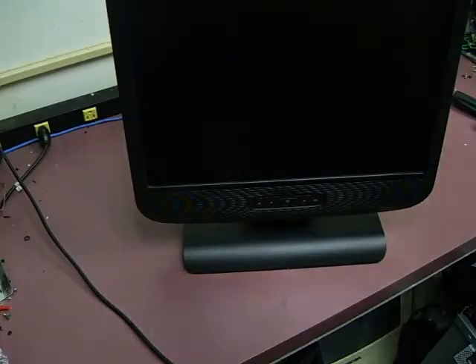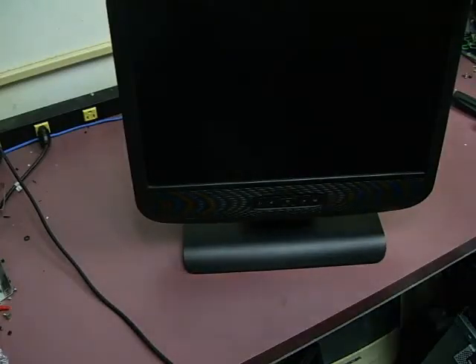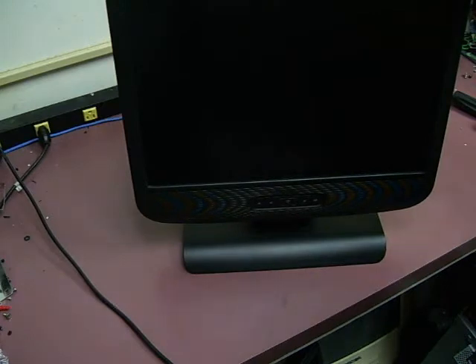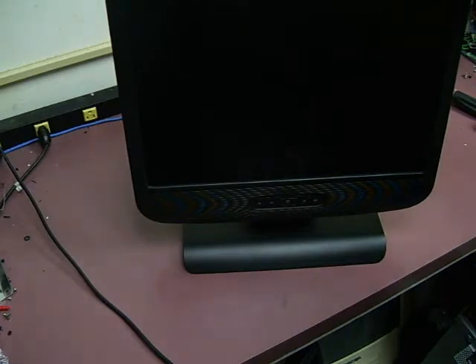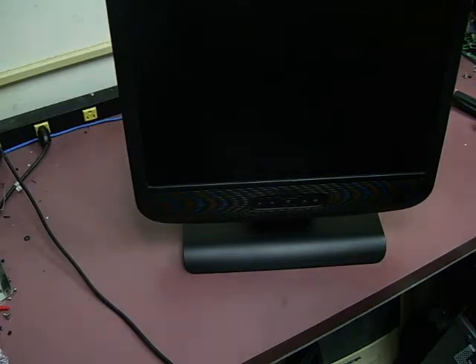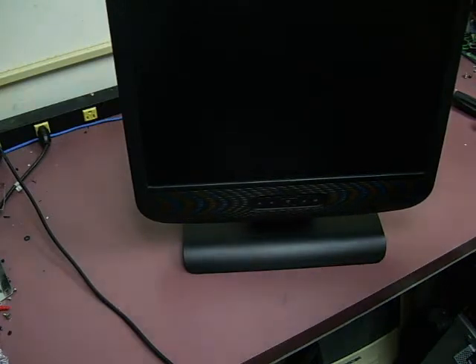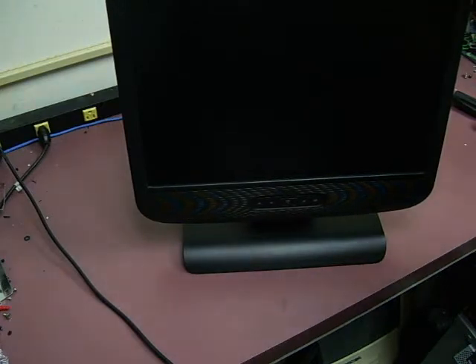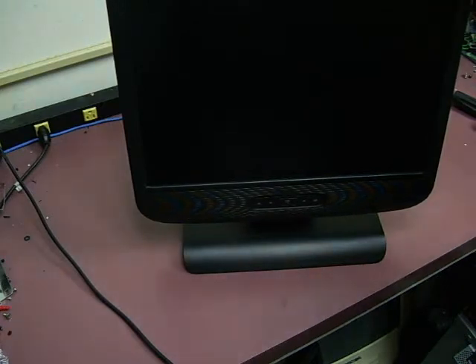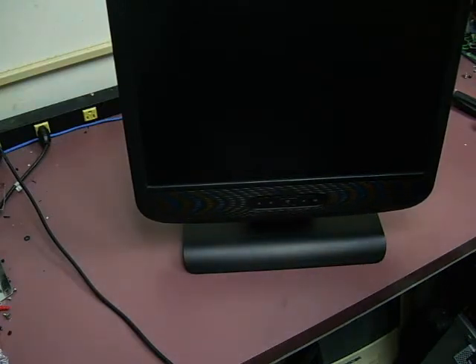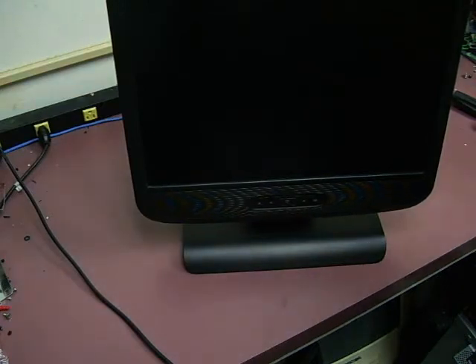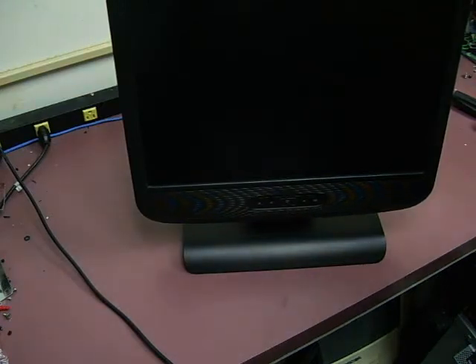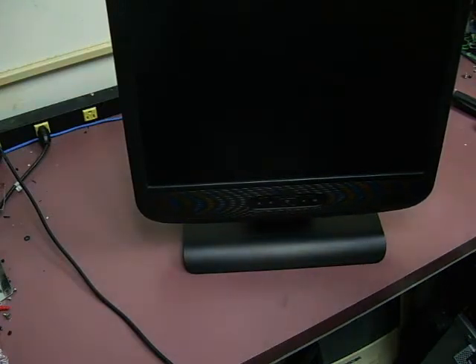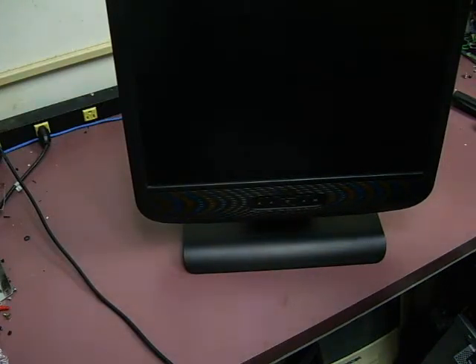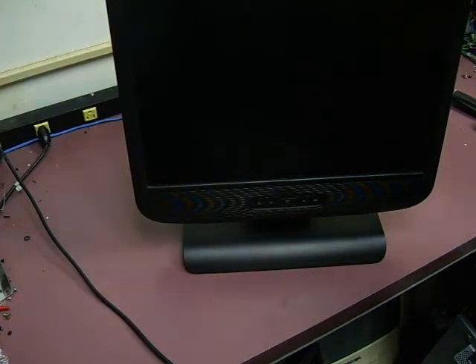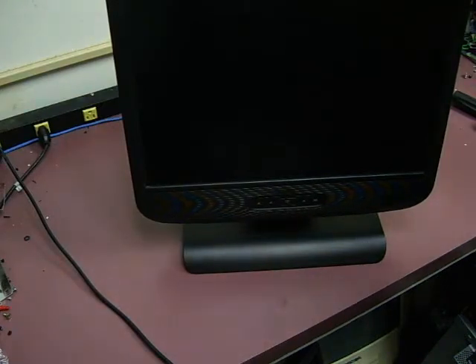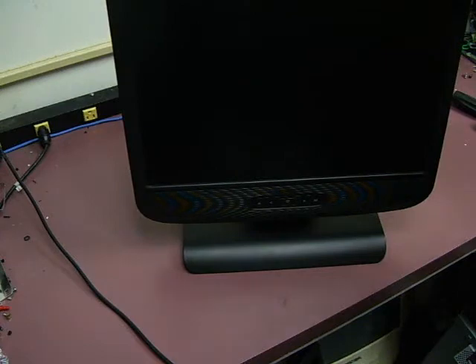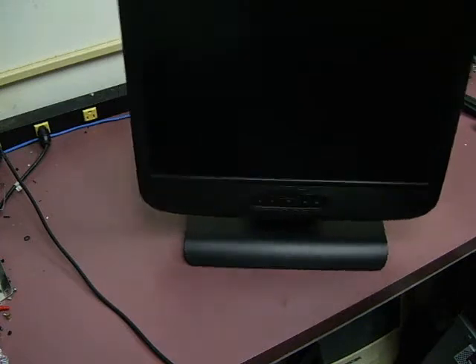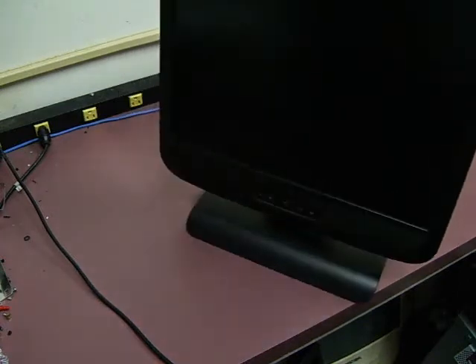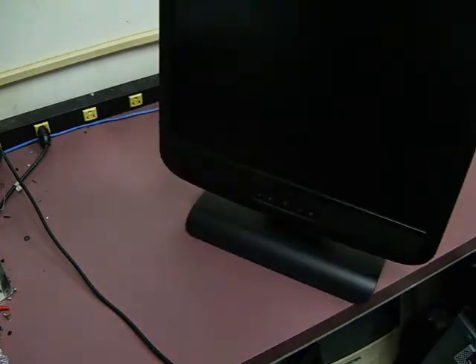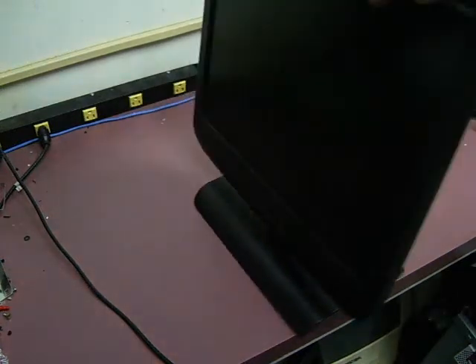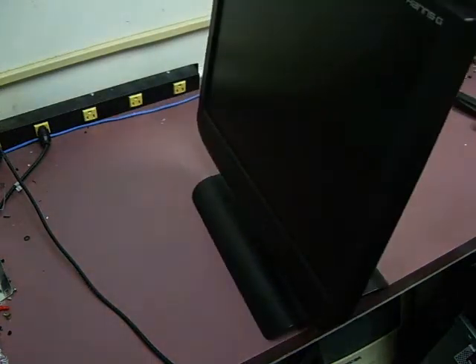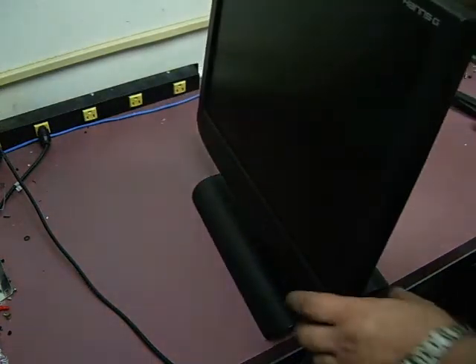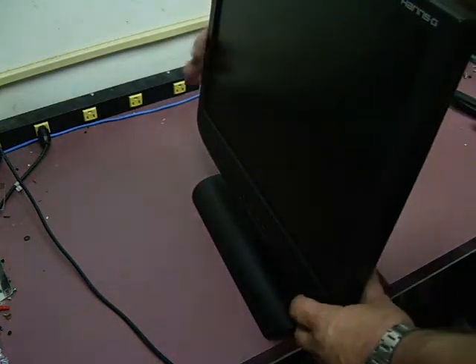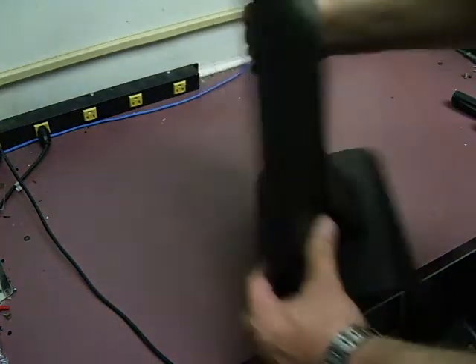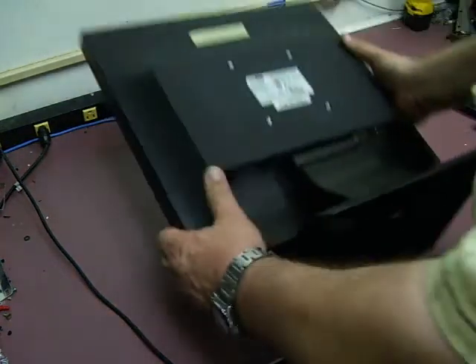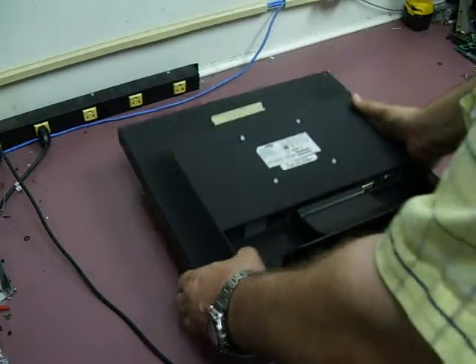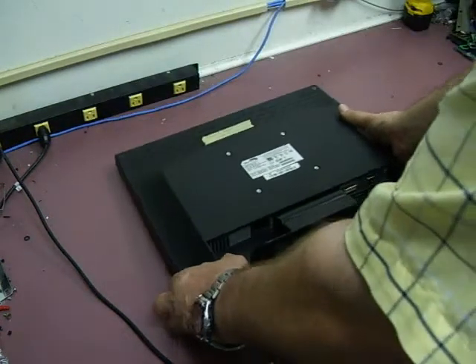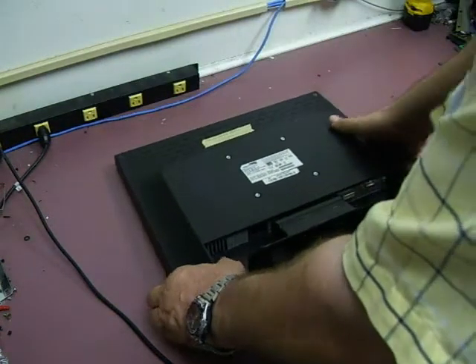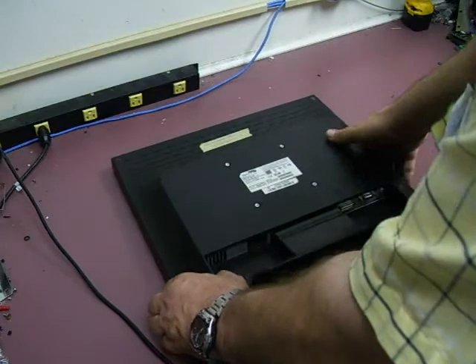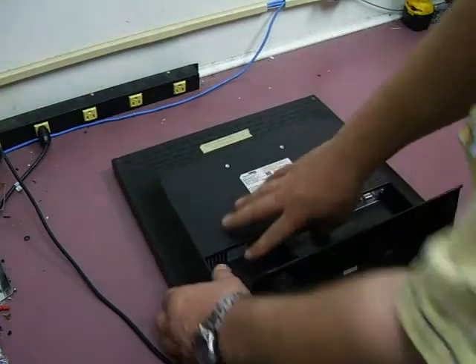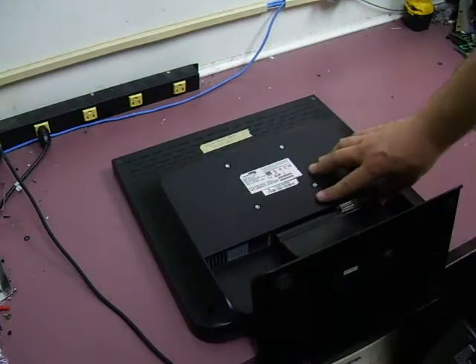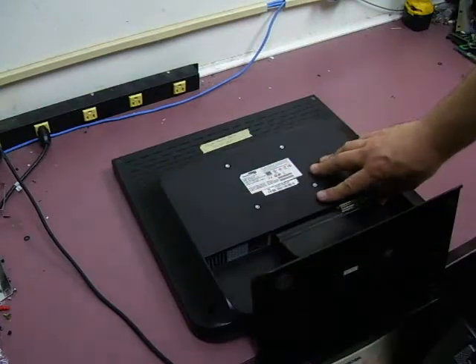In this video we'll show you how to repair a Hans G HN199D that is having power-up problems. First thing you need to do is remove the power cable and the signal cables.